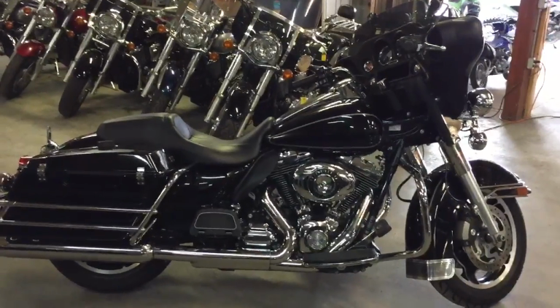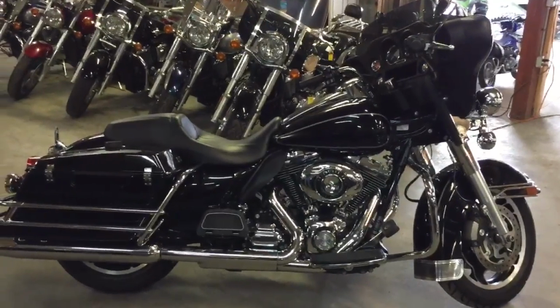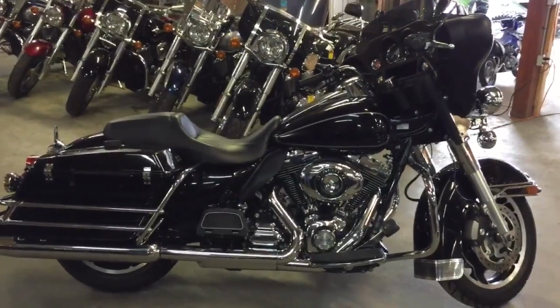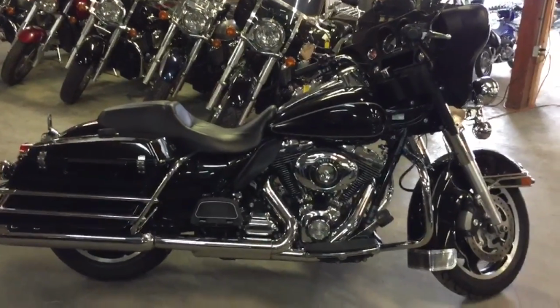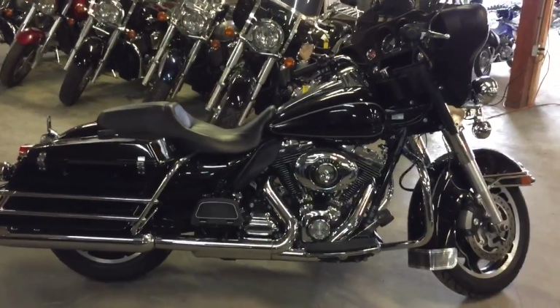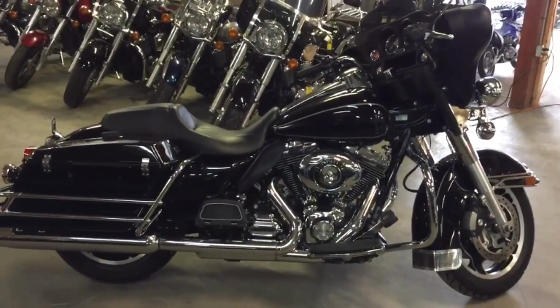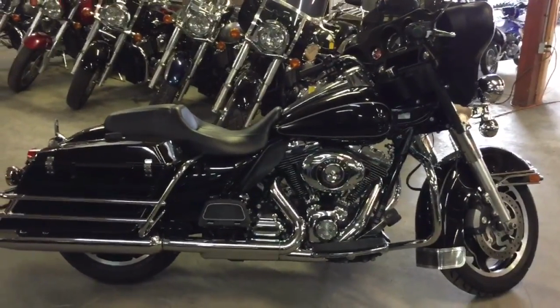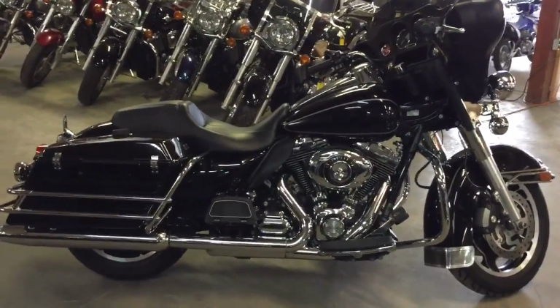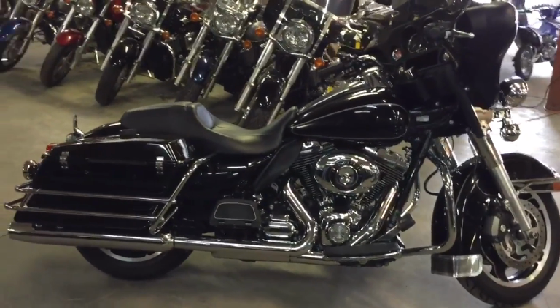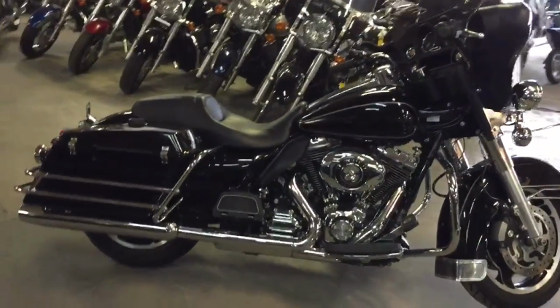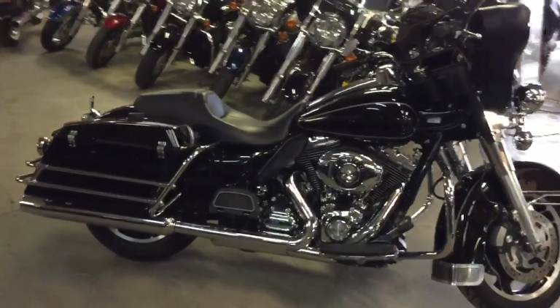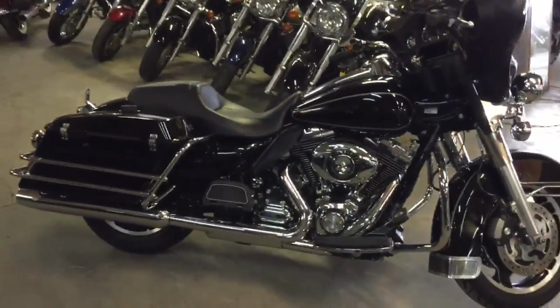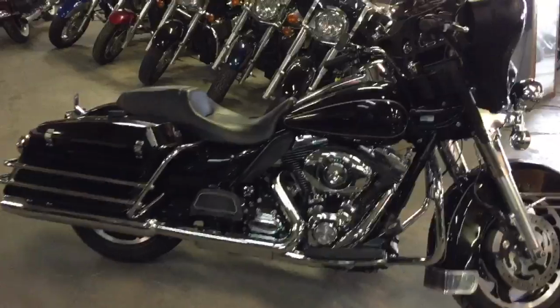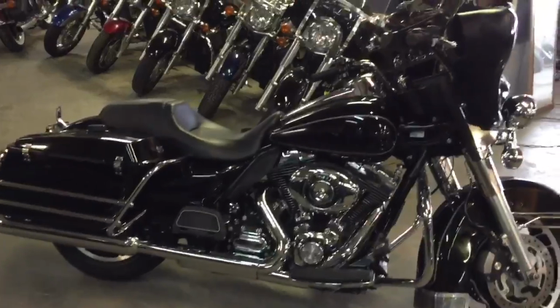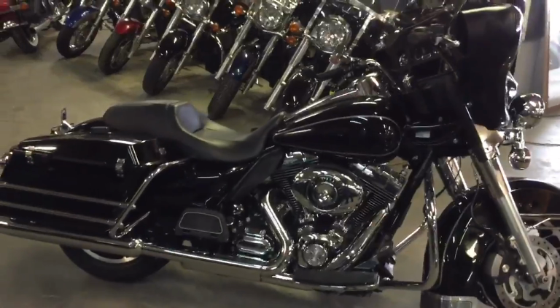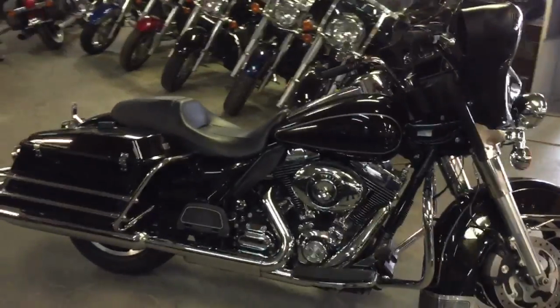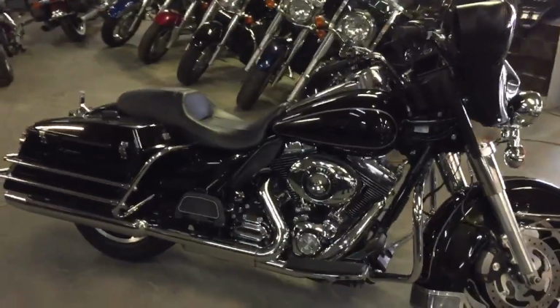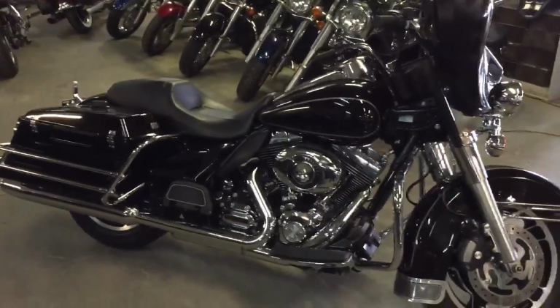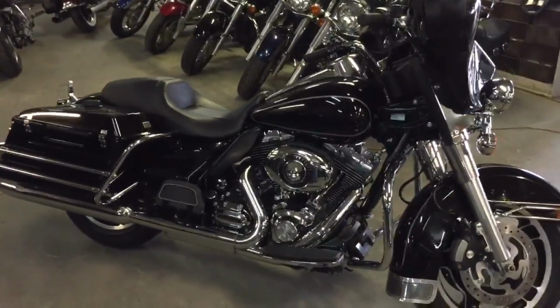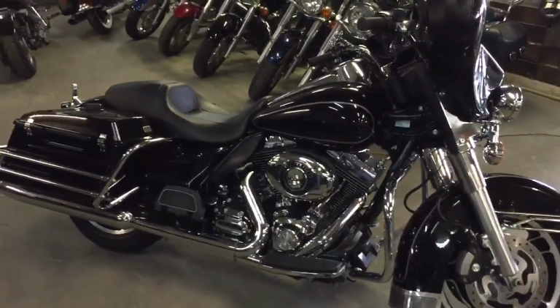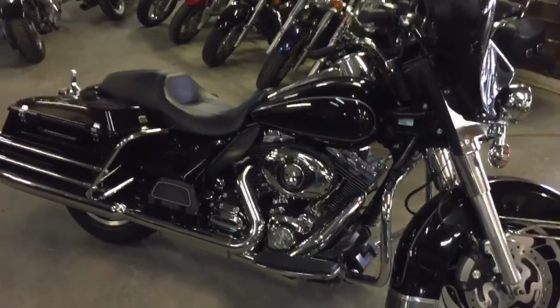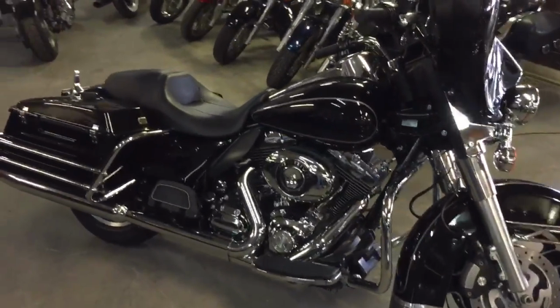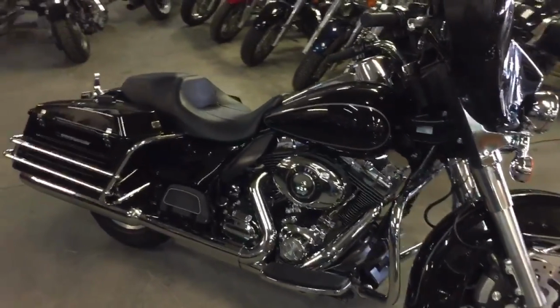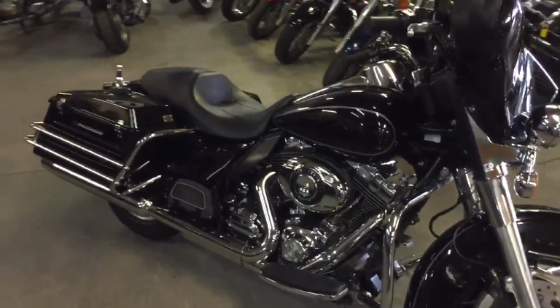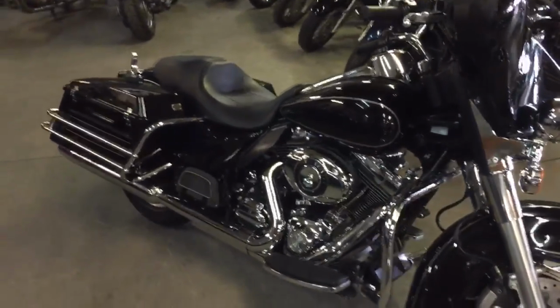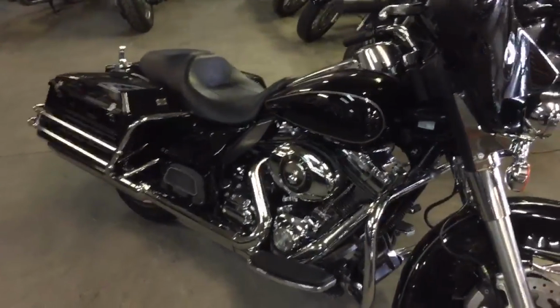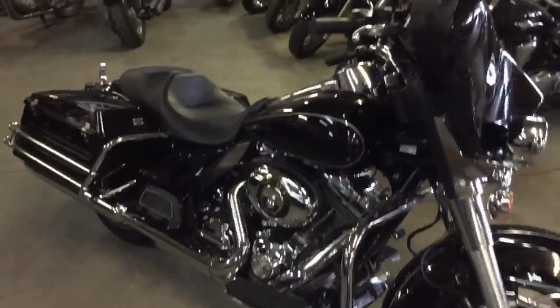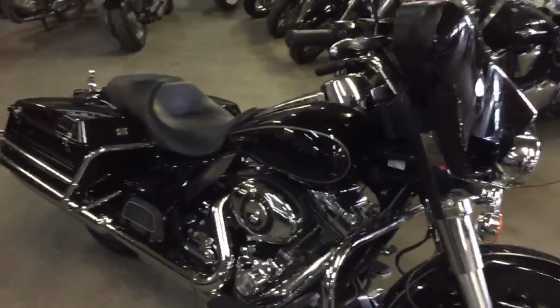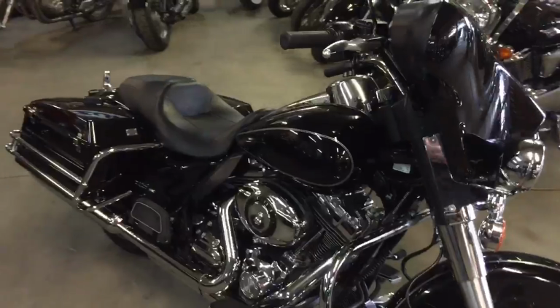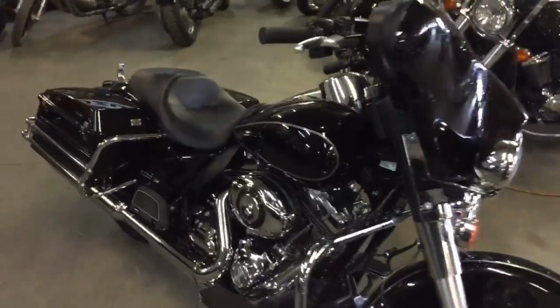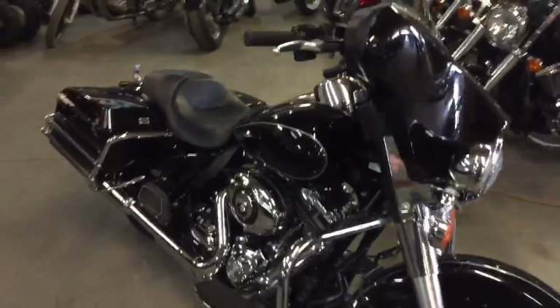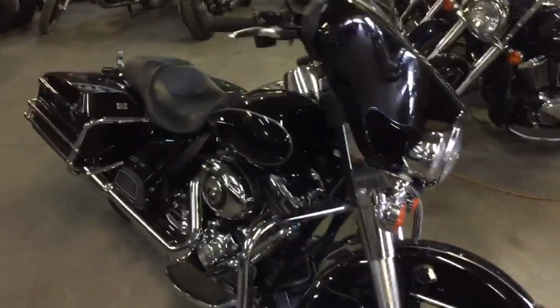Hey guys, it's John and Chad here at Approval Power Sports, your Harley-Davidson headquarters in Michigan. We've got over 80 used Harleys in our showroom with guaranteed financing on them.